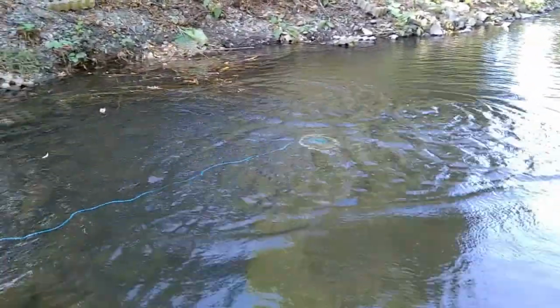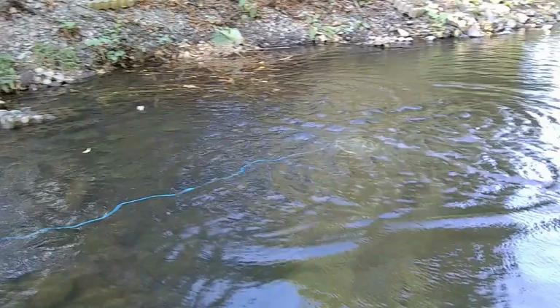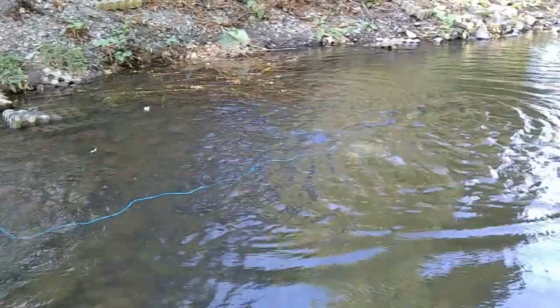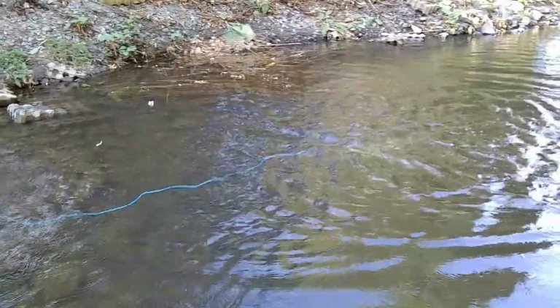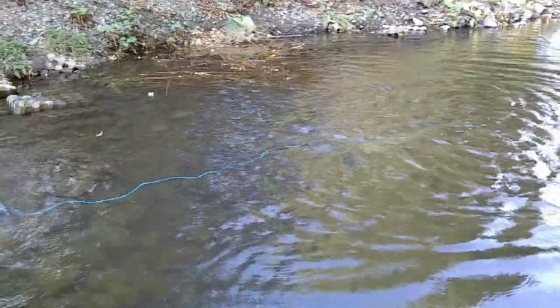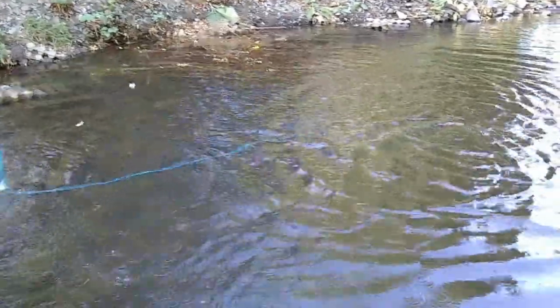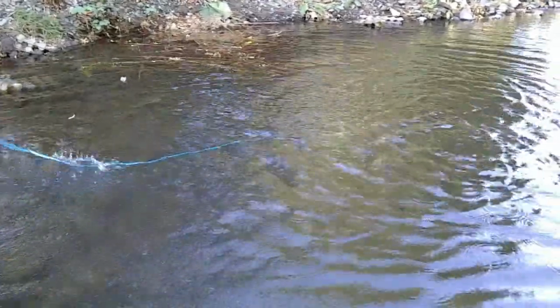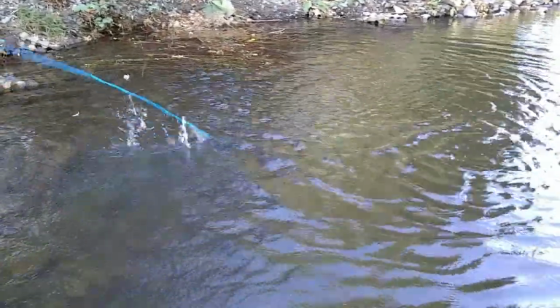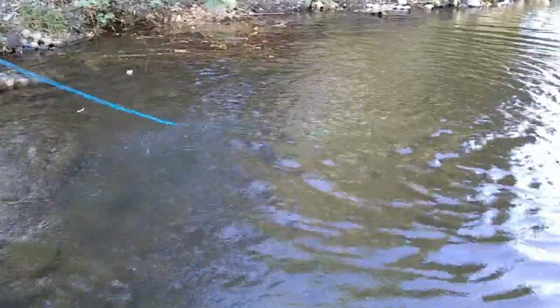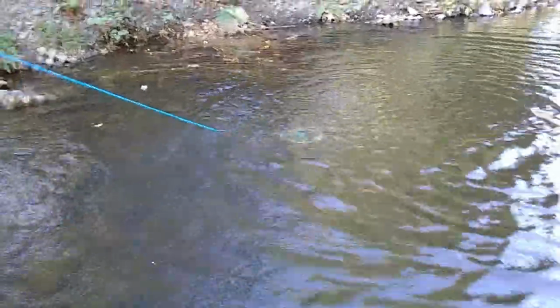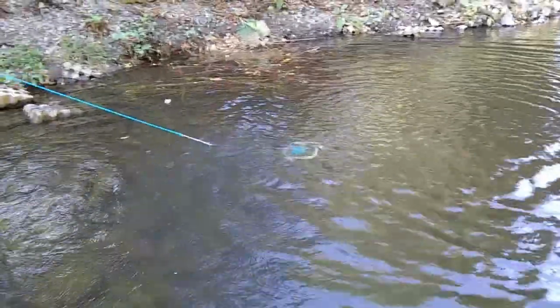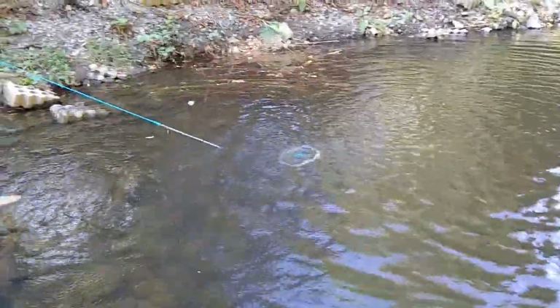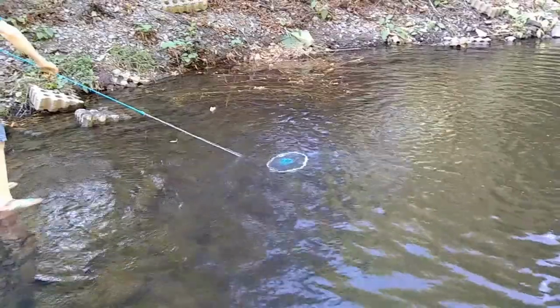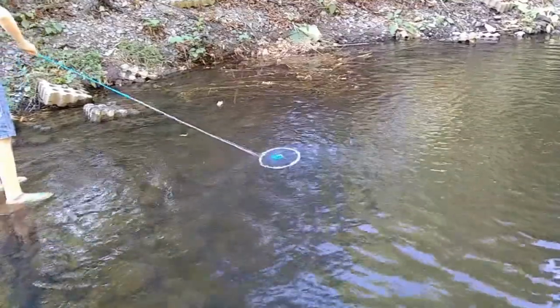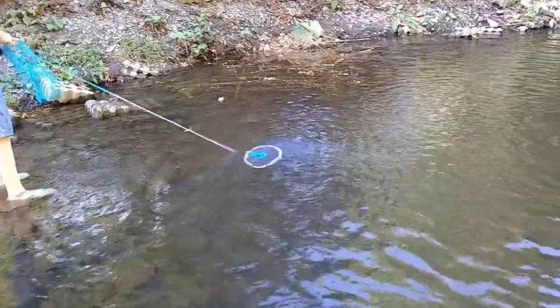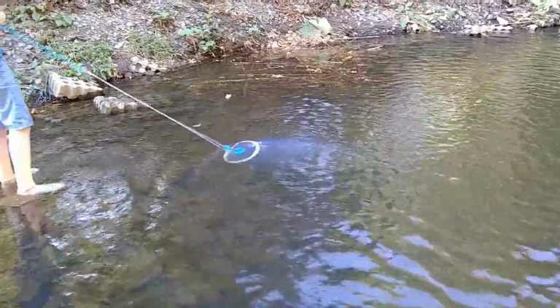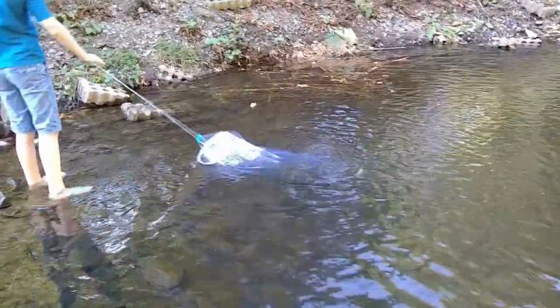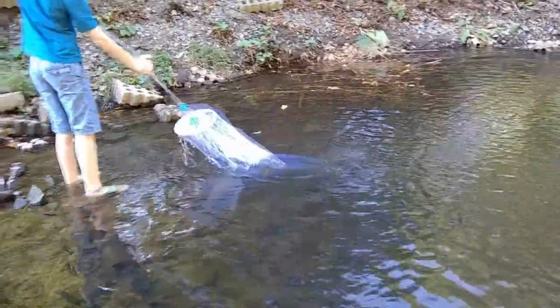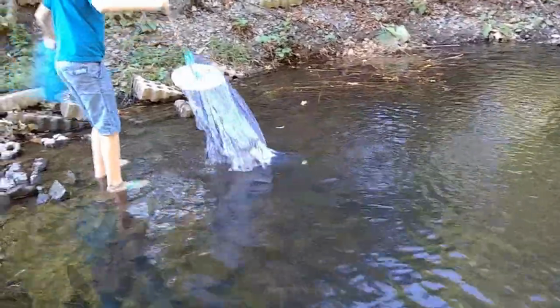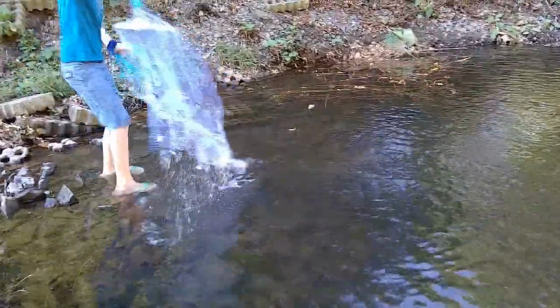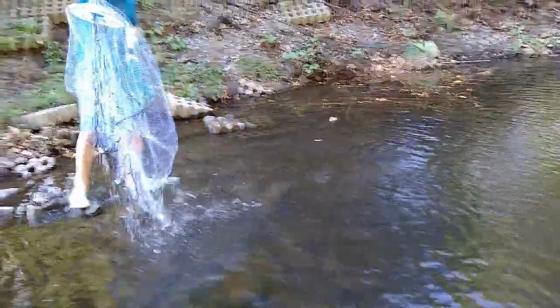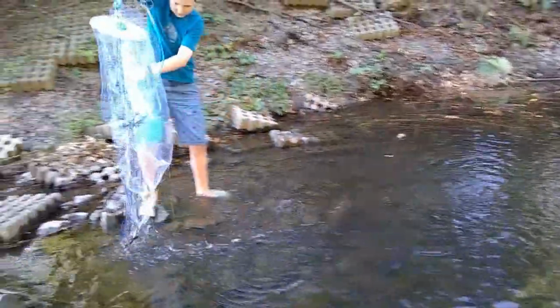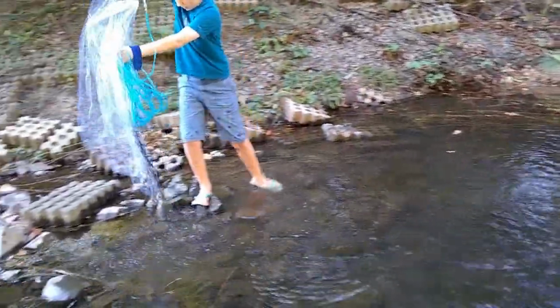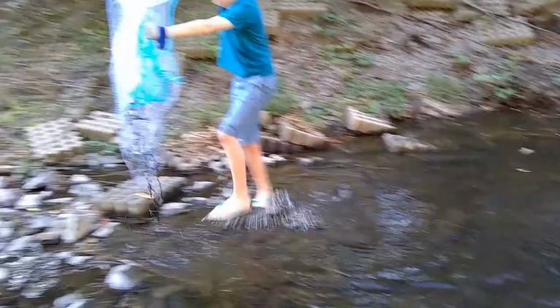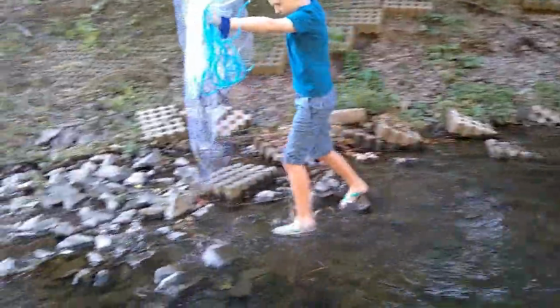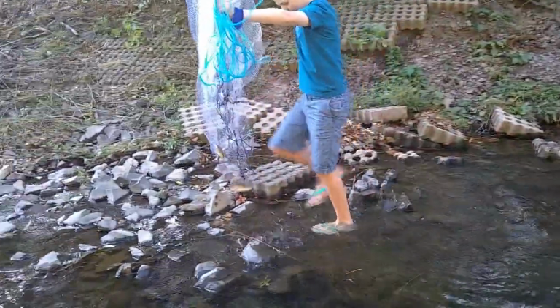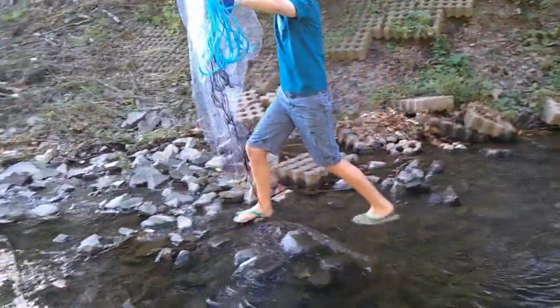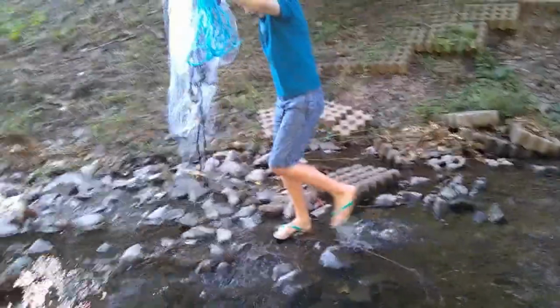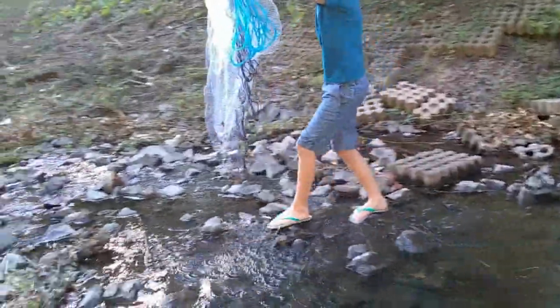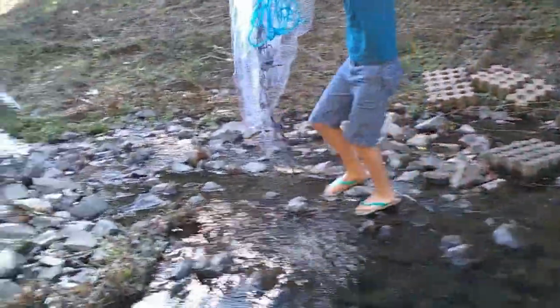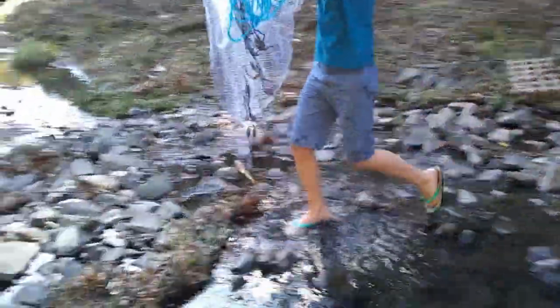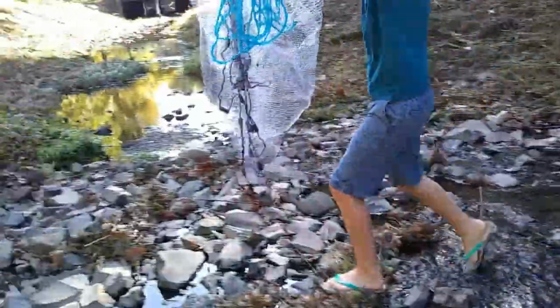Now I'm going to wait for it to sink and pull it in. I recommend not using a net on rocks — I am, because I'm a bit of an idiot. Oh, and I got something! So don't use it on rocks, guys.